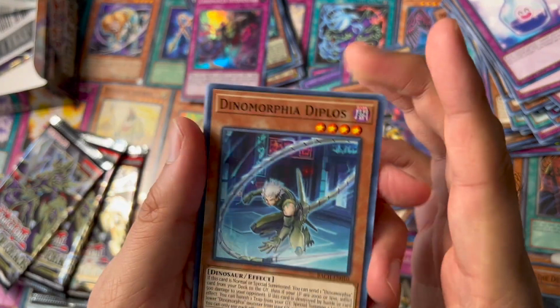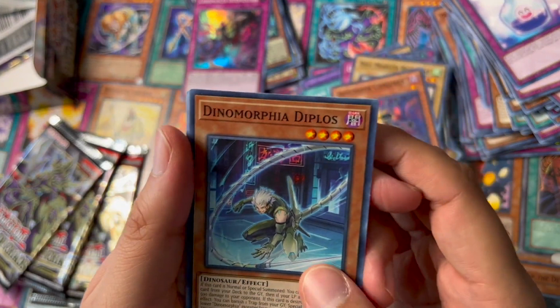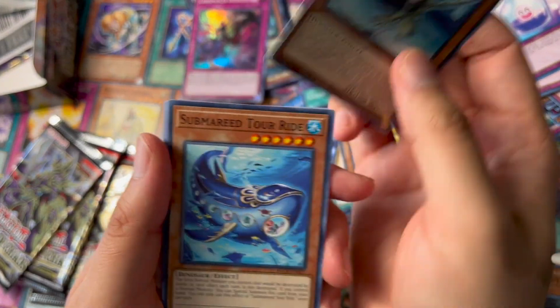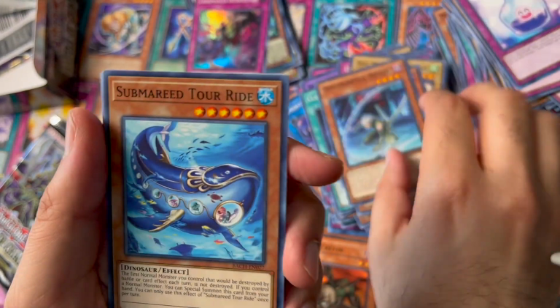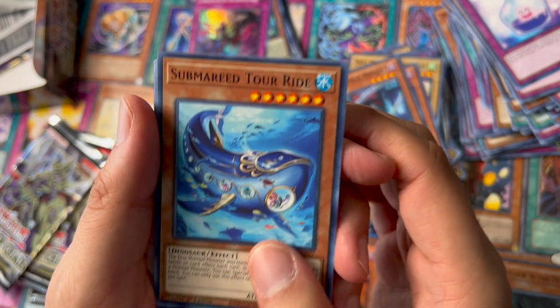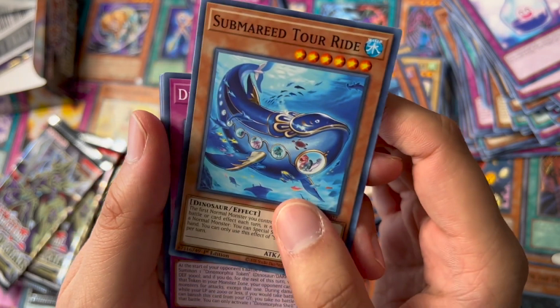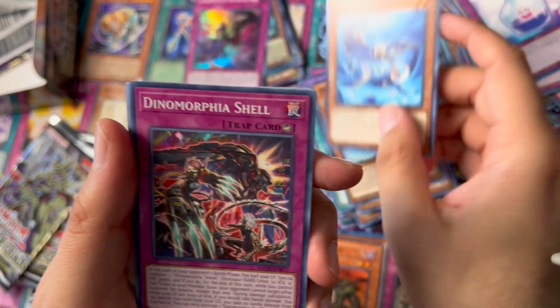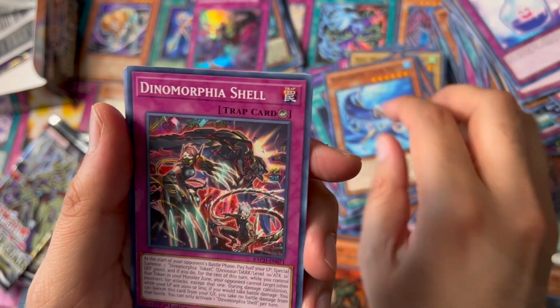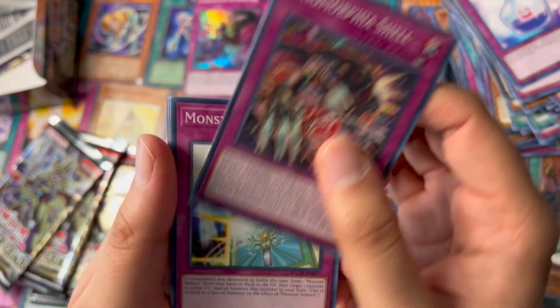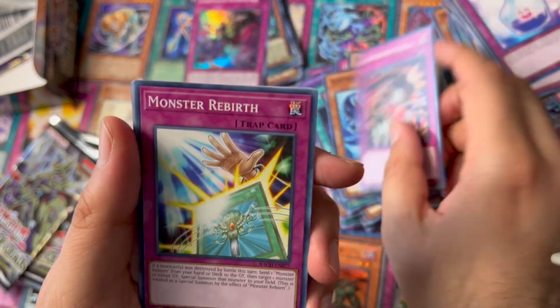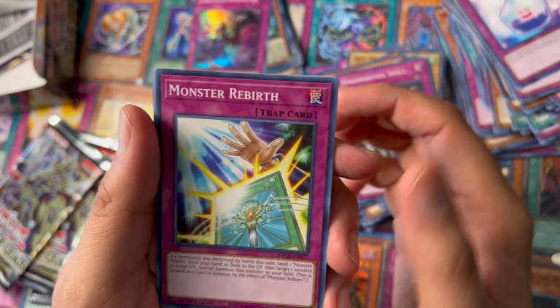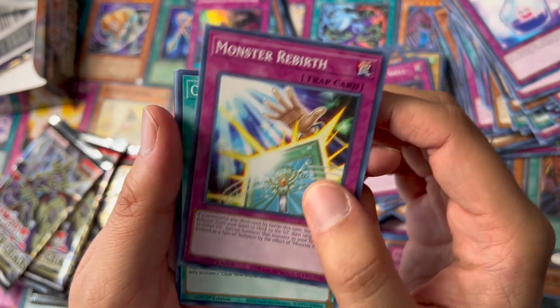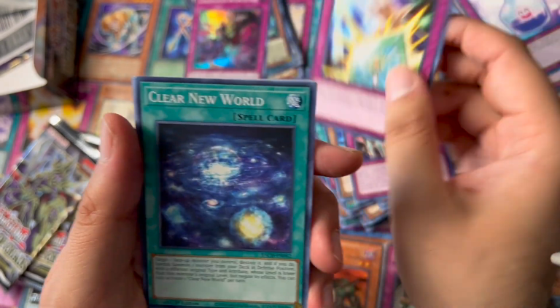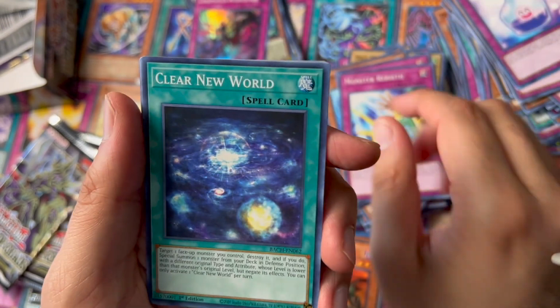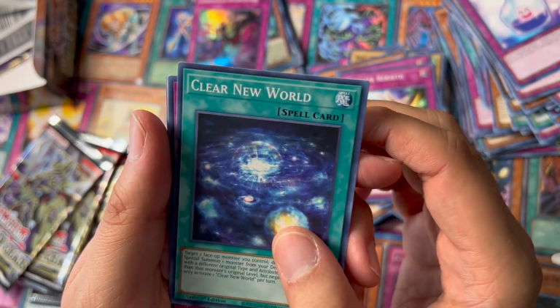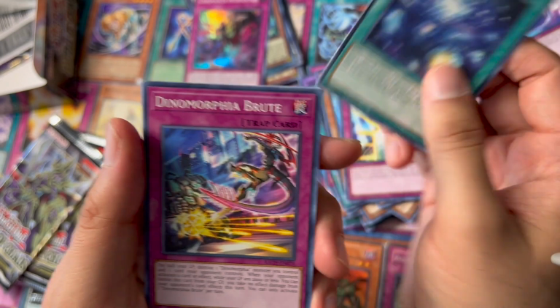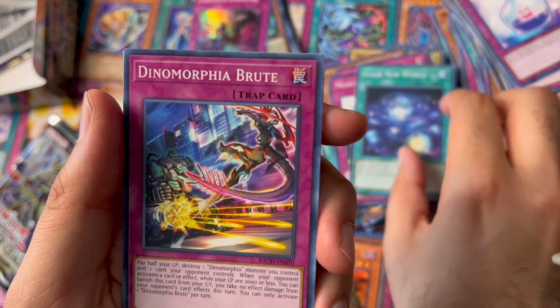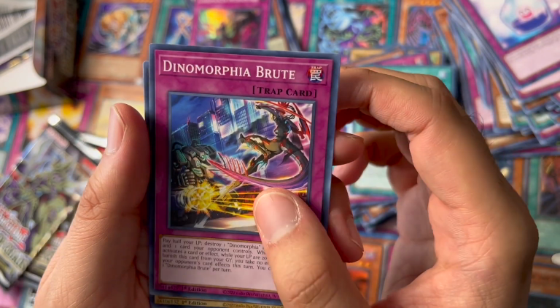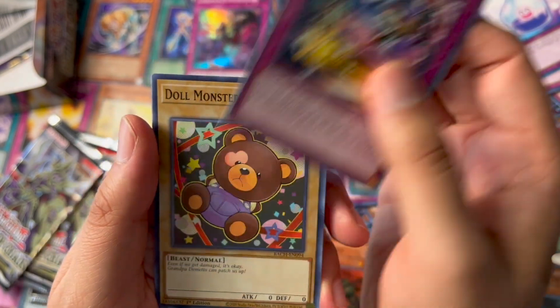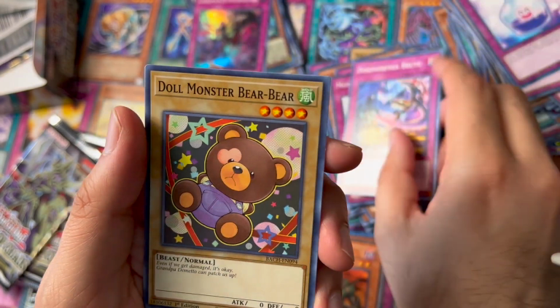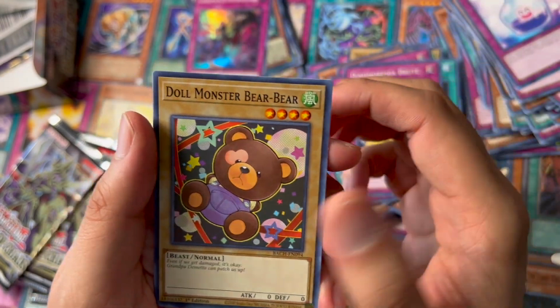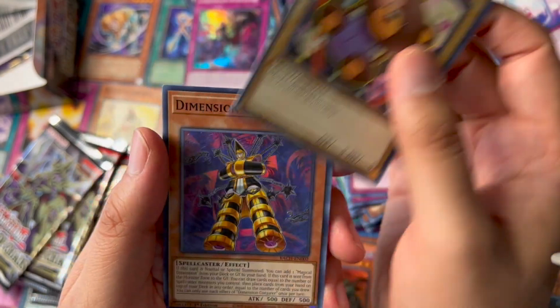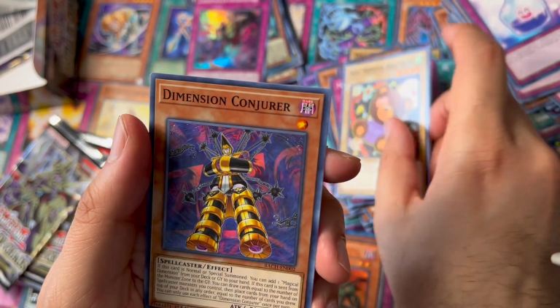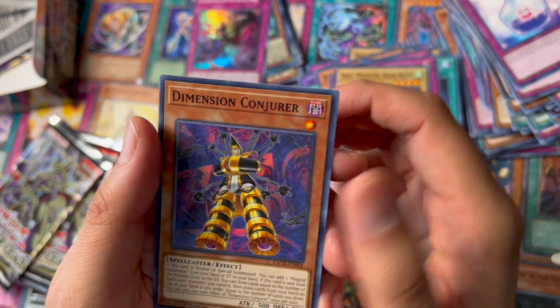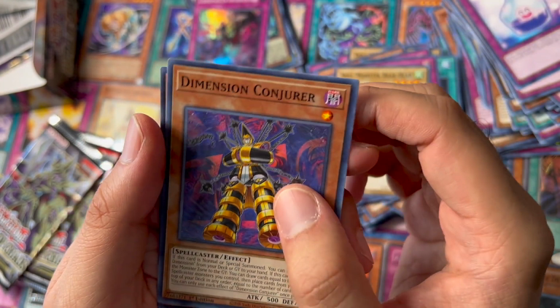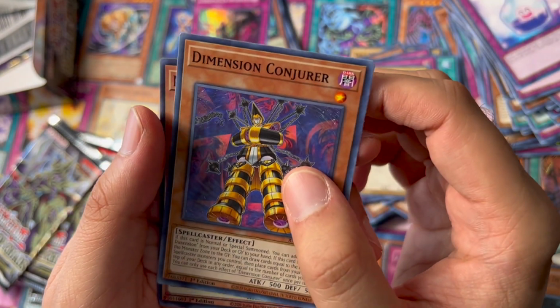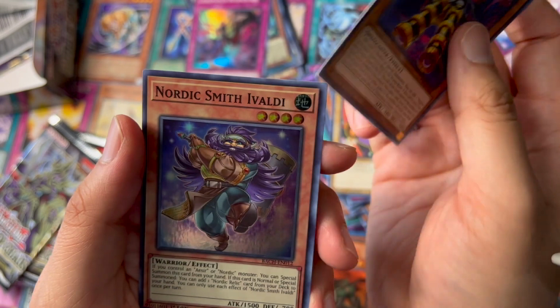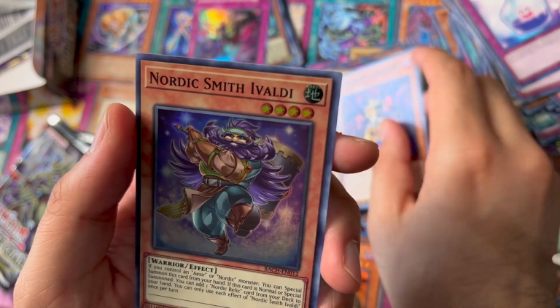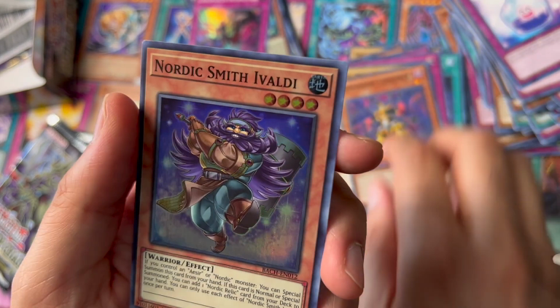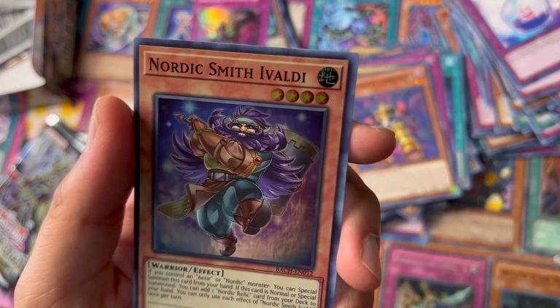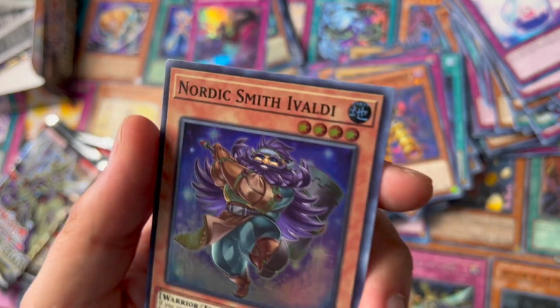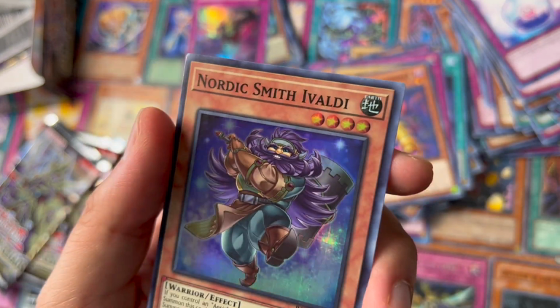Got another Diplos, Dino Morphia, Monster Rebirth, Clear New World, Dino Morphia, another Doll Monster, Dimension Conjurer, and a Nordic Smith Evaldi.